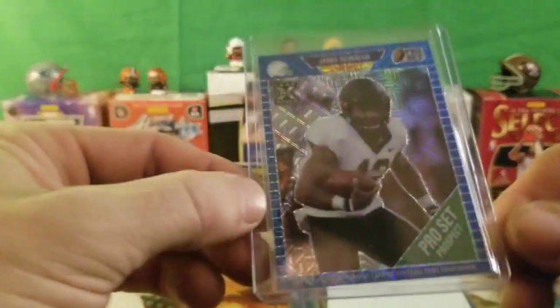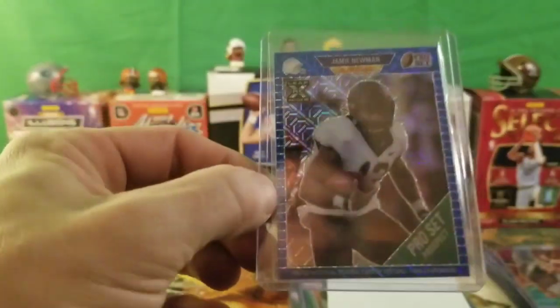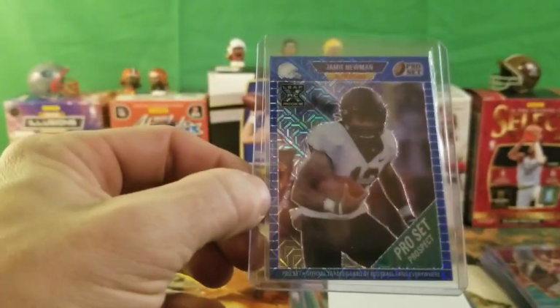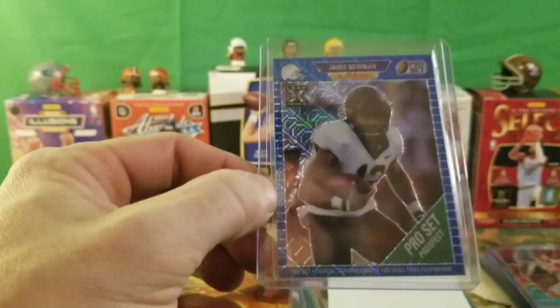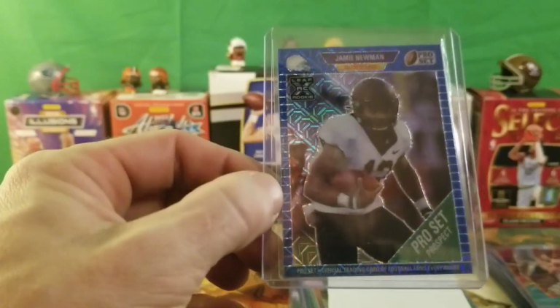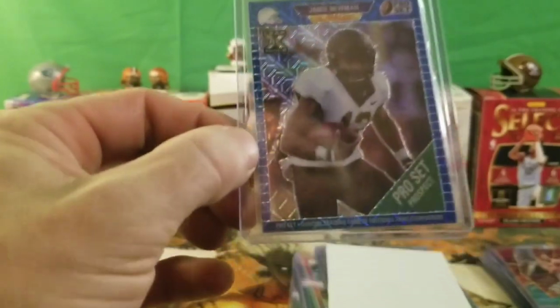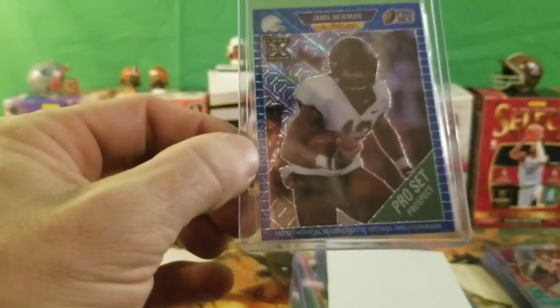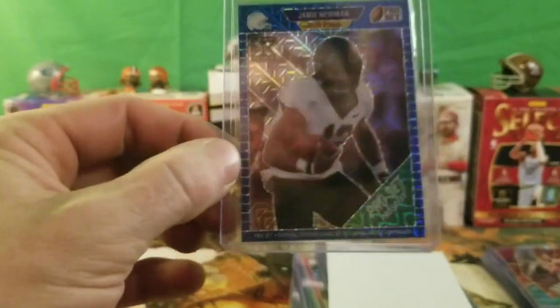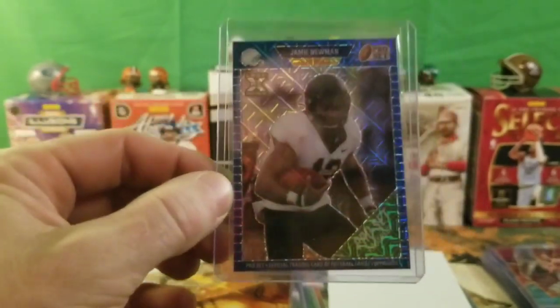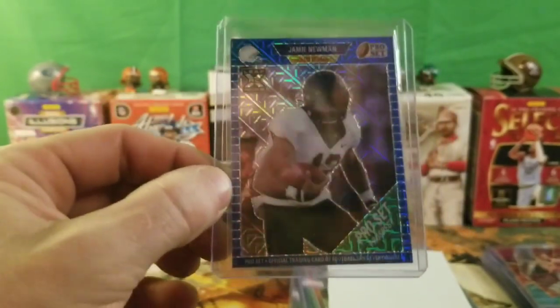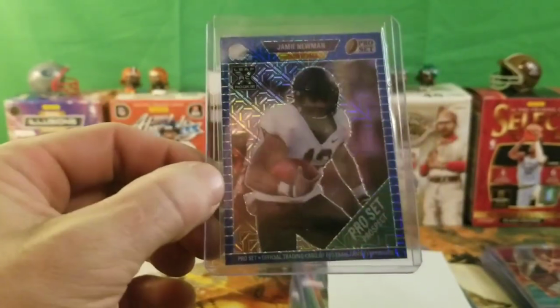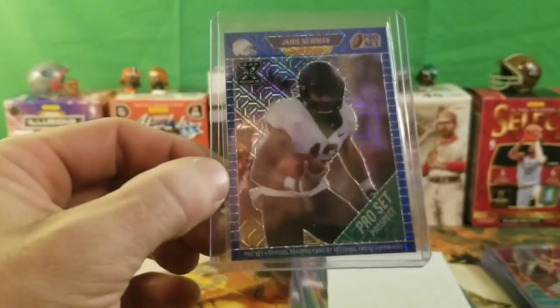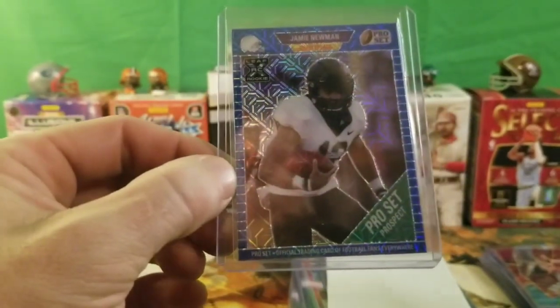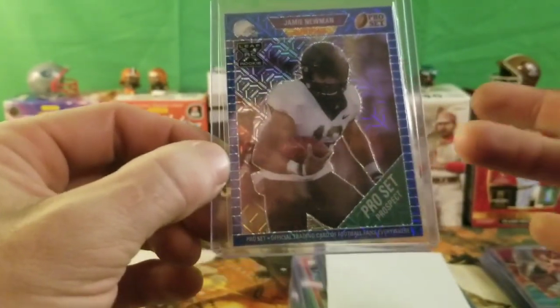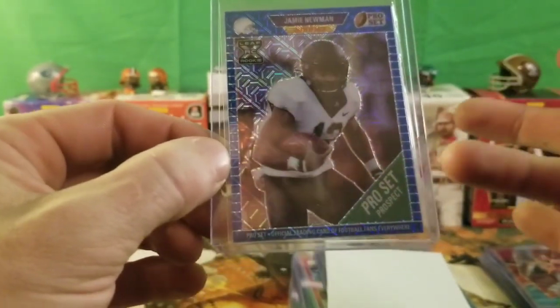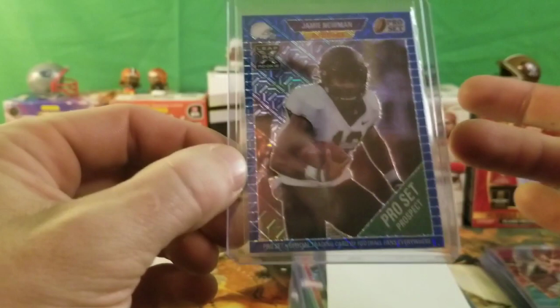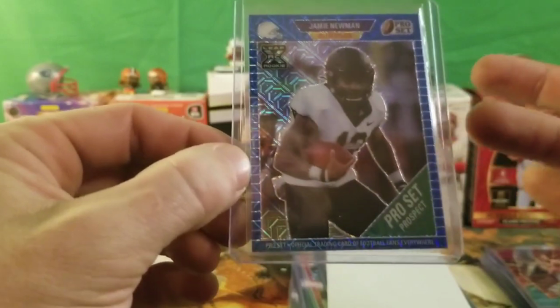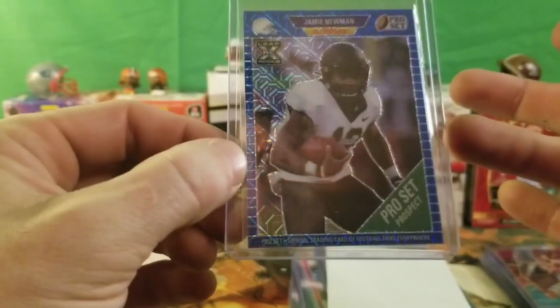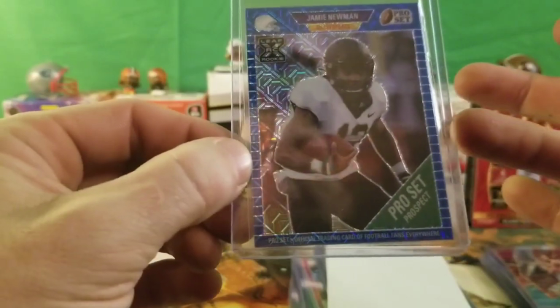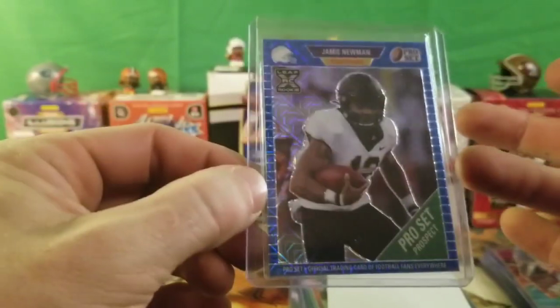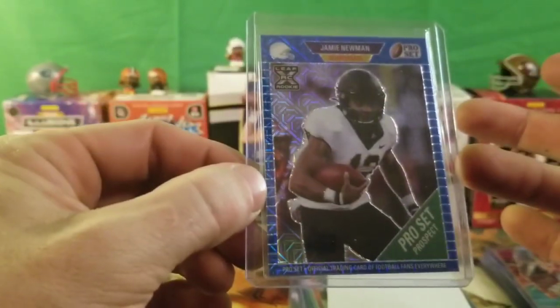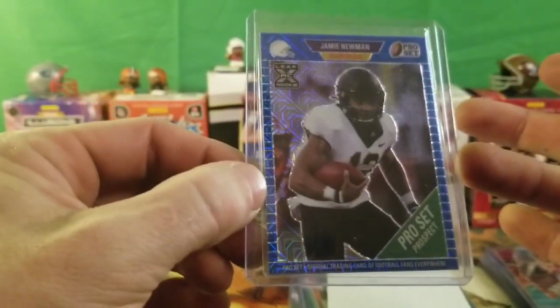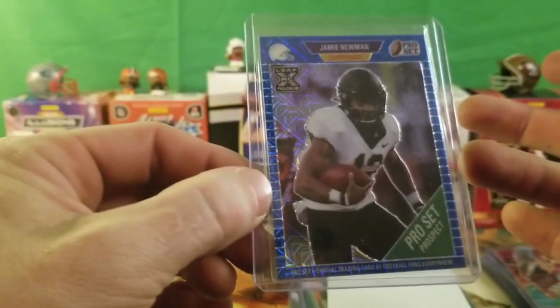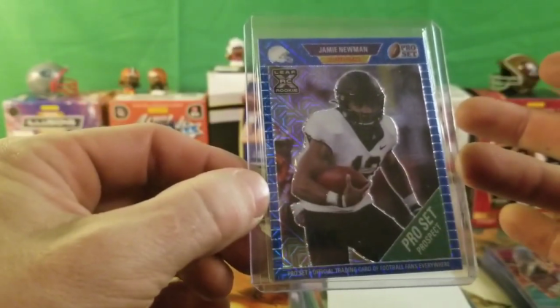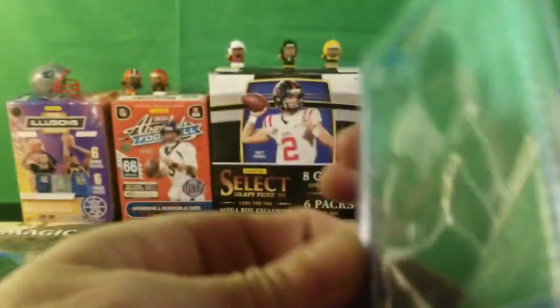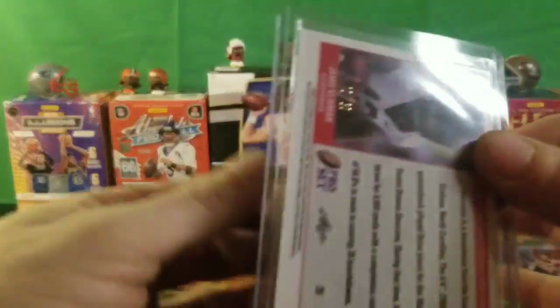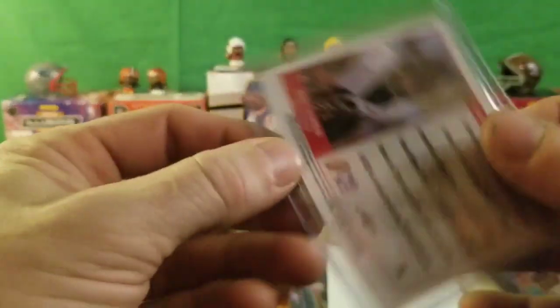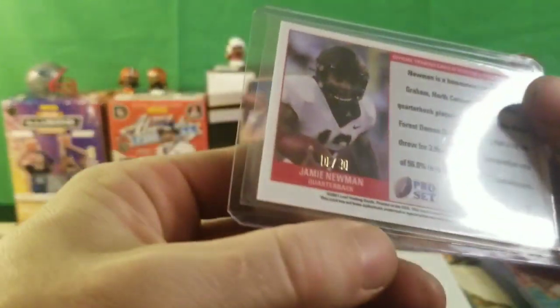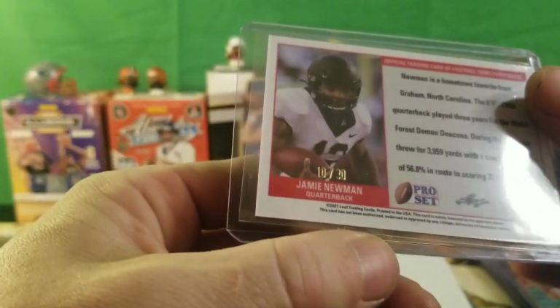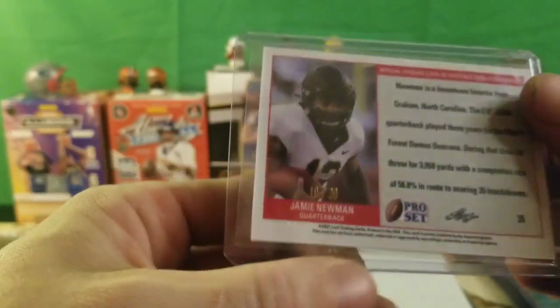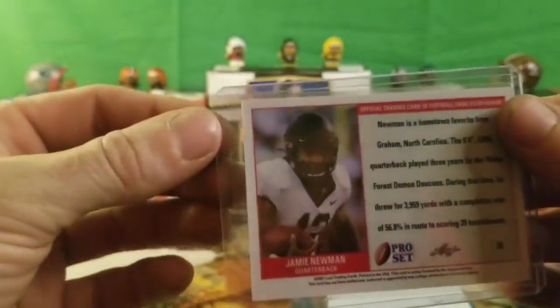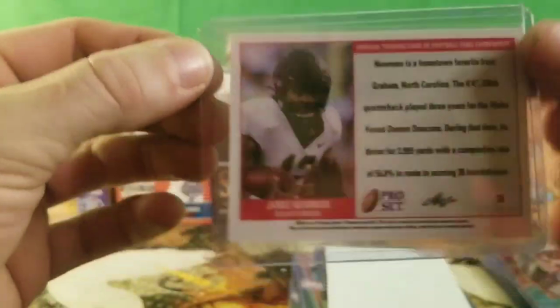My girl found some Pro Set Prospect cards which are numbered. We got a Jamie Newman — this is a rookie card from Leaf, and this card is numbered 10 of 30.